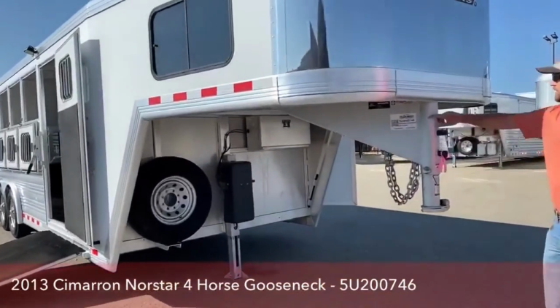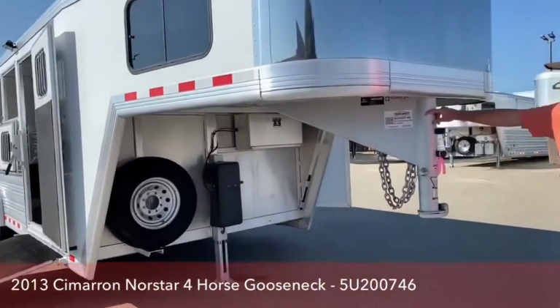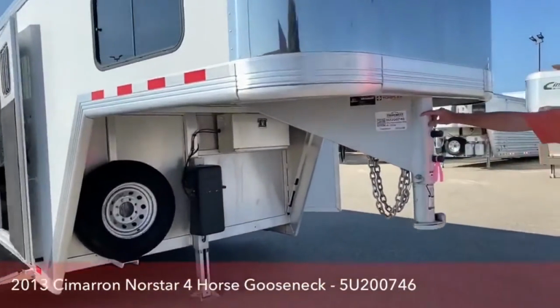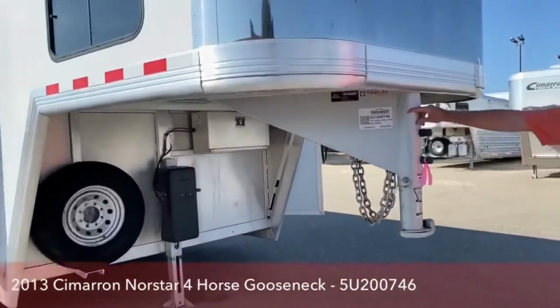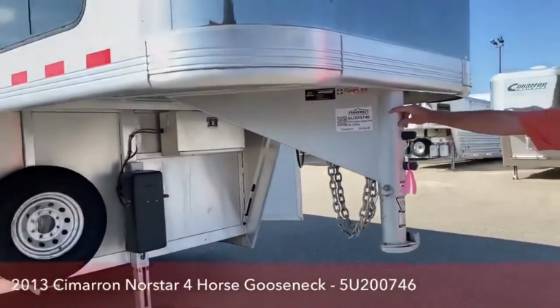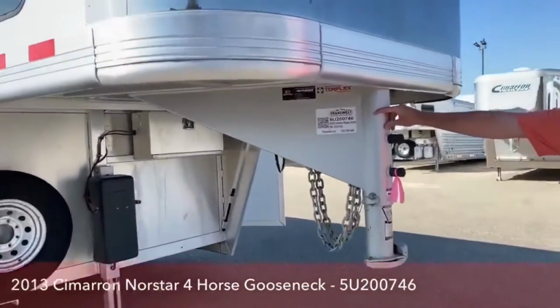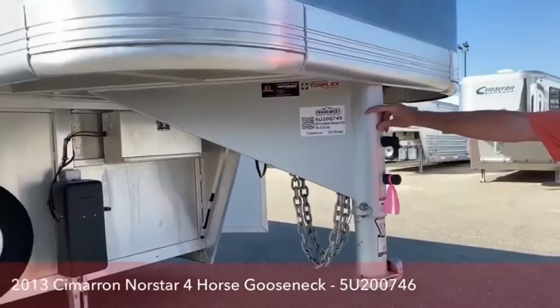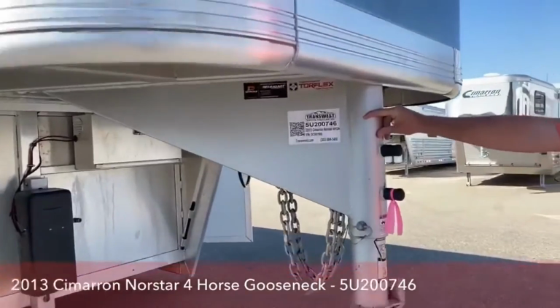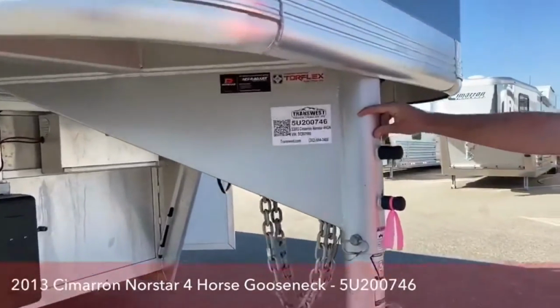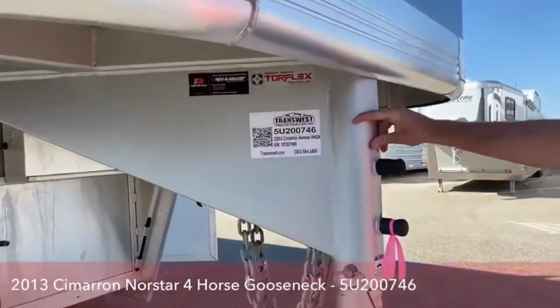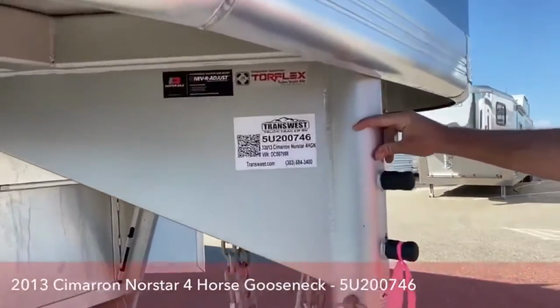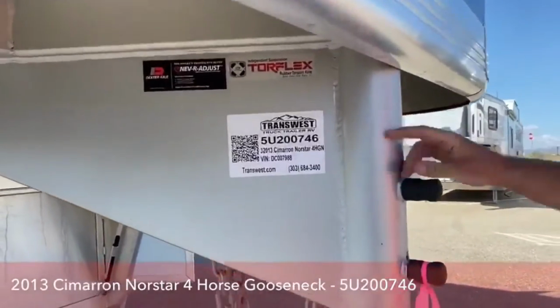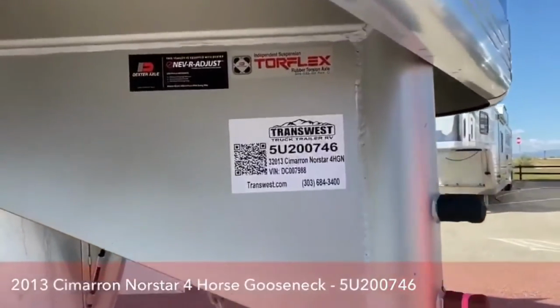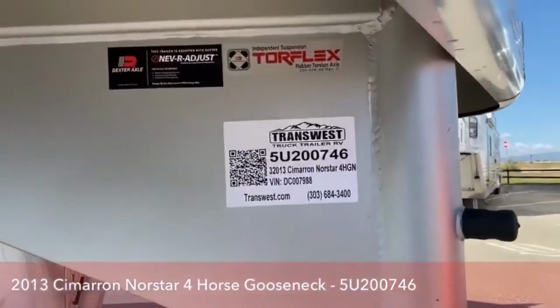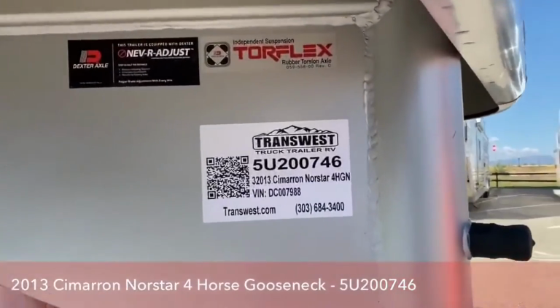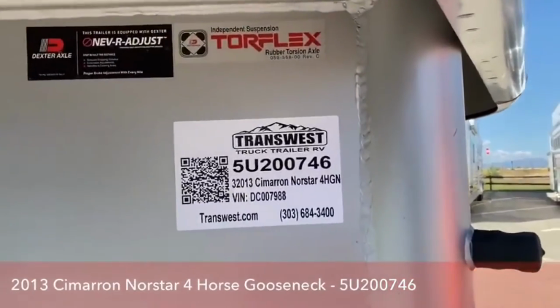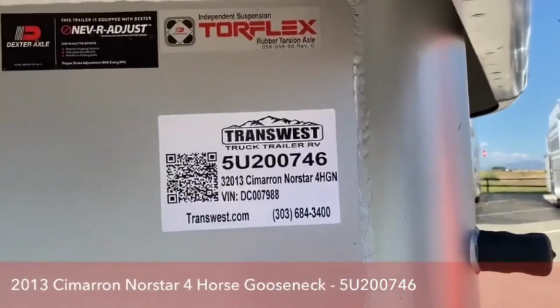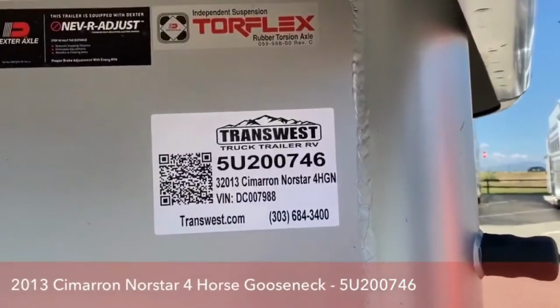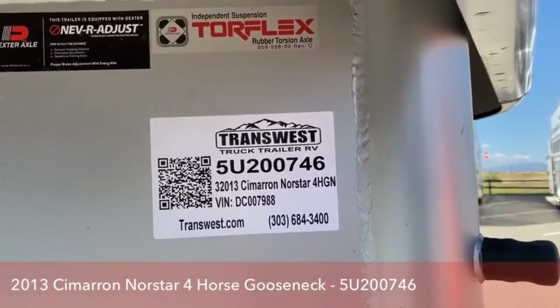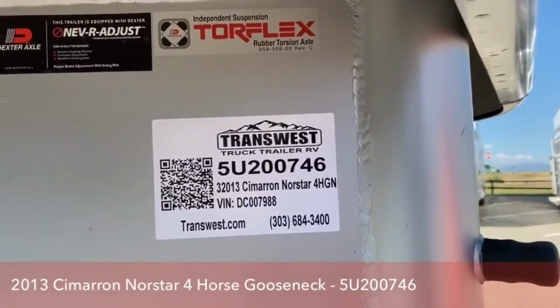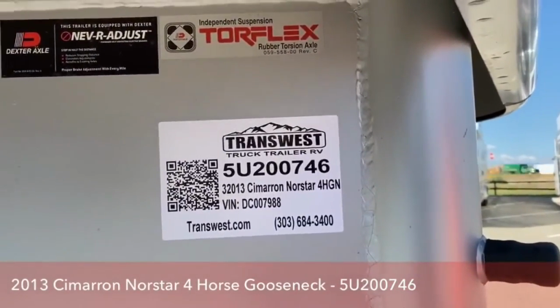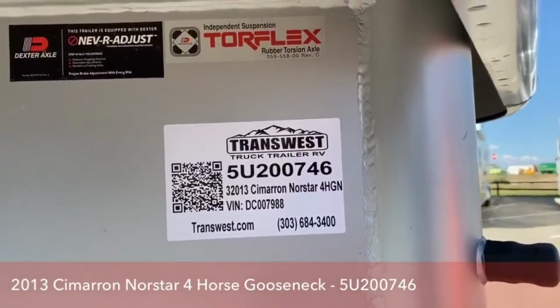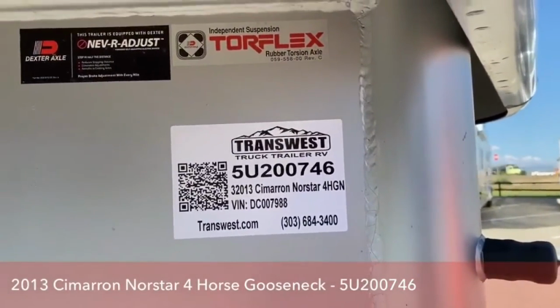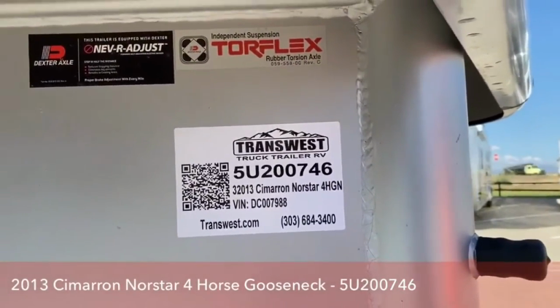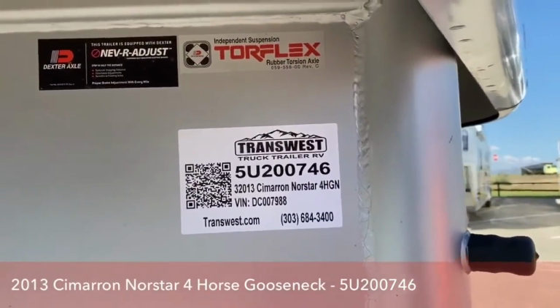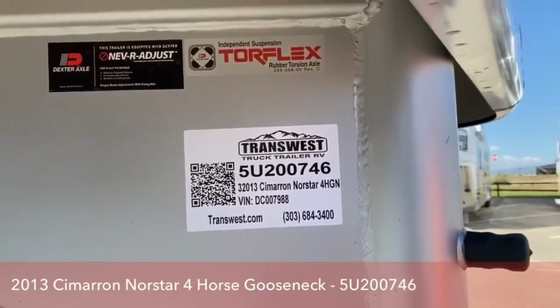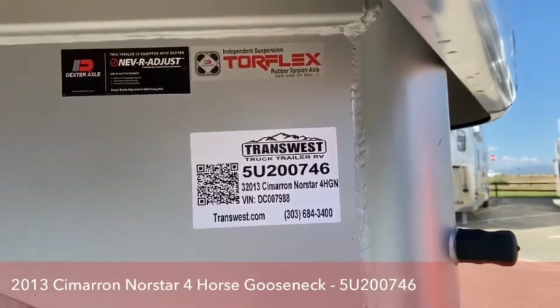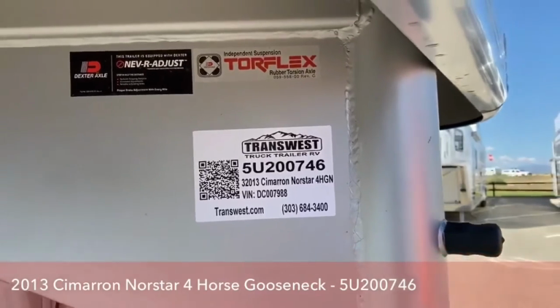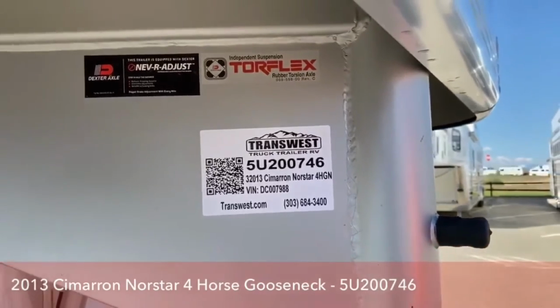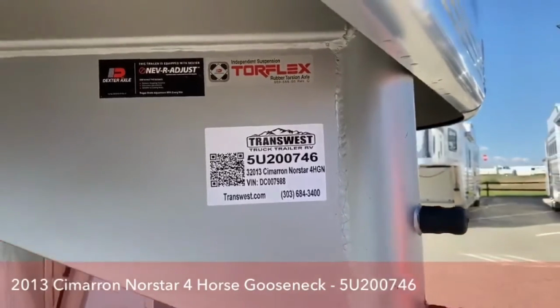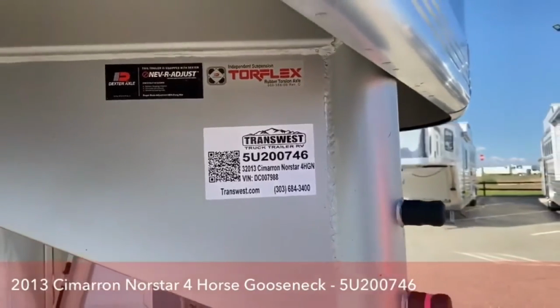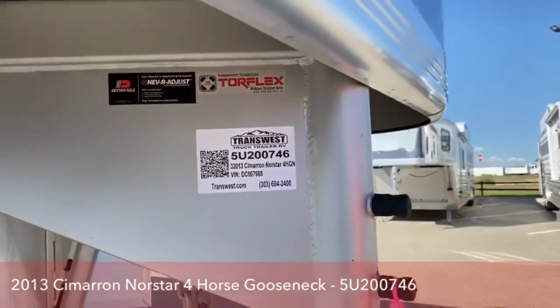This trailer's stock number is 5U-200-746. Again, this is a 2013 Cimarron Northstar, four horse, gooseneck.